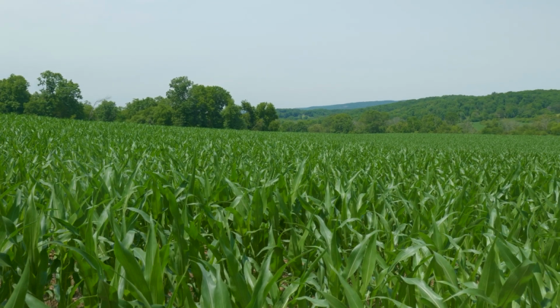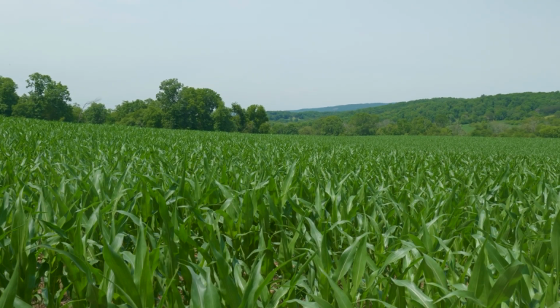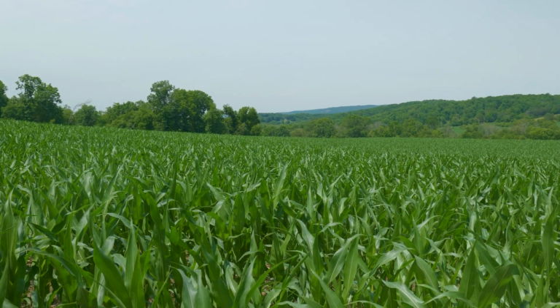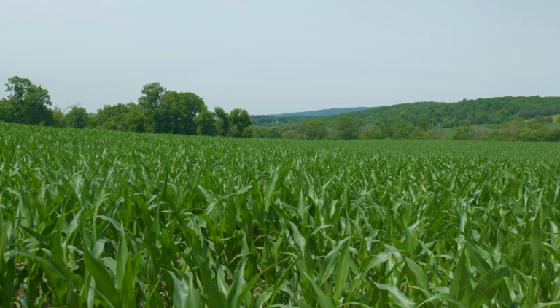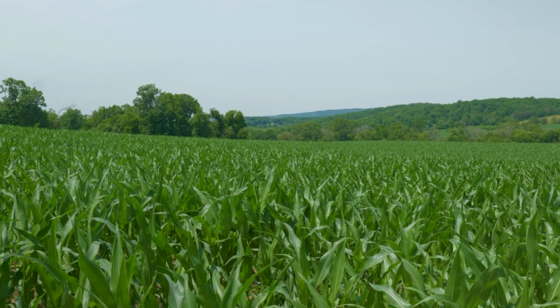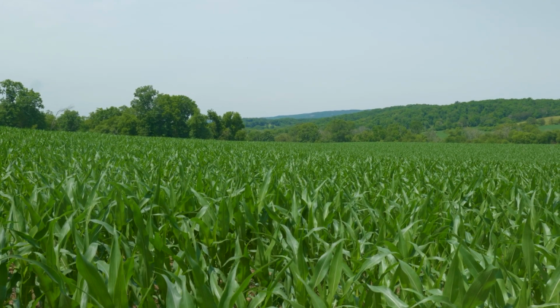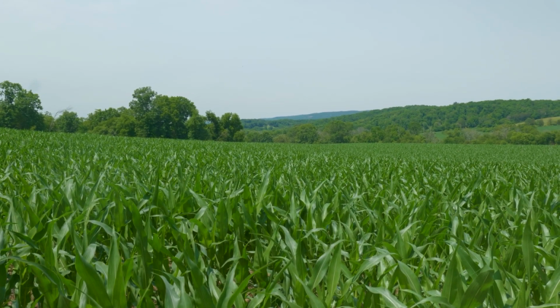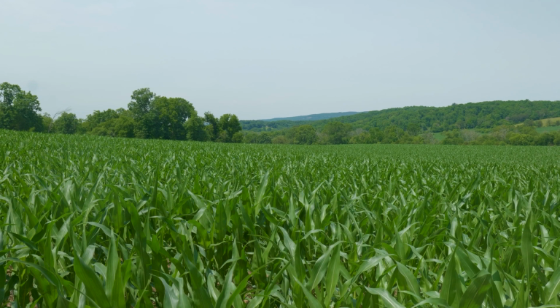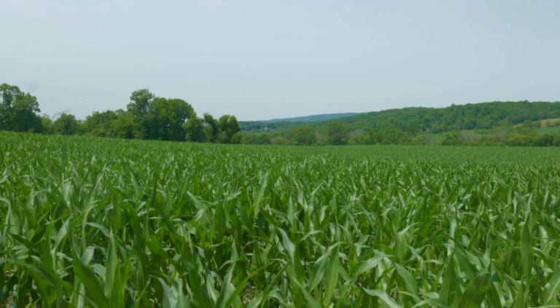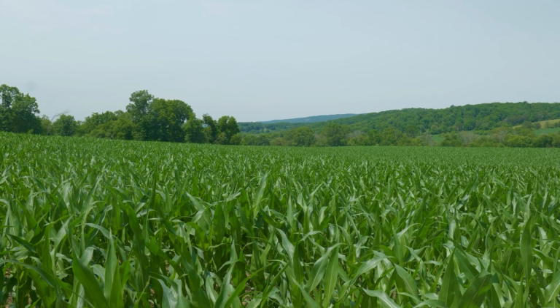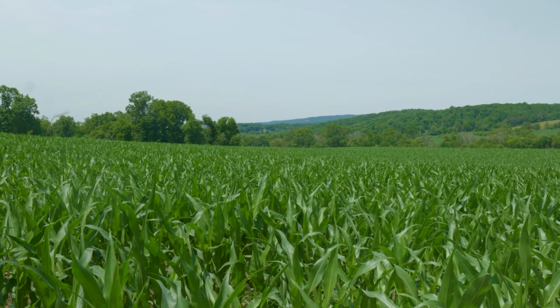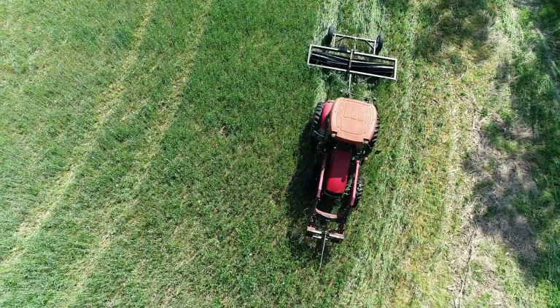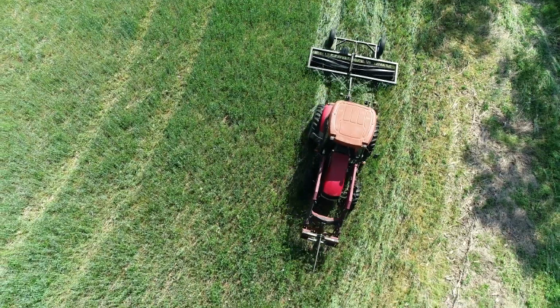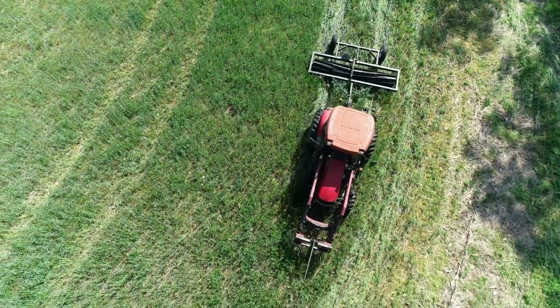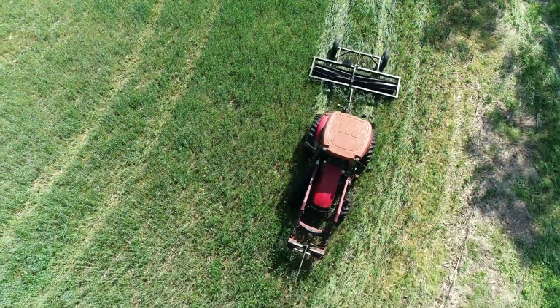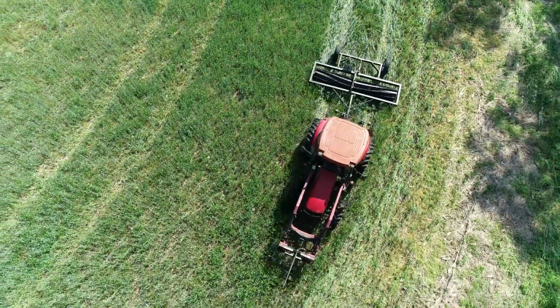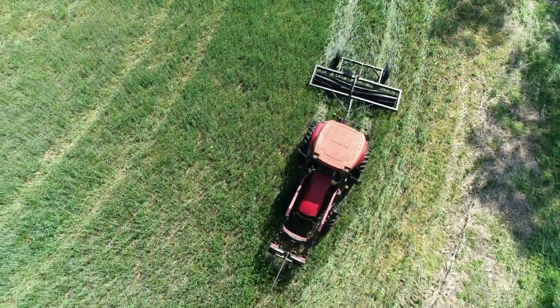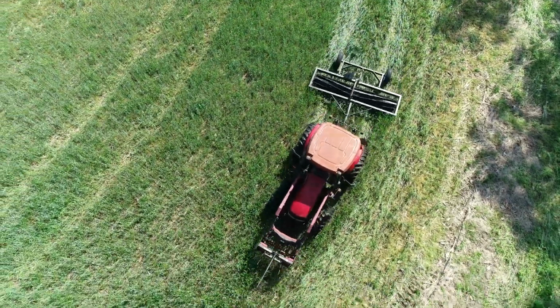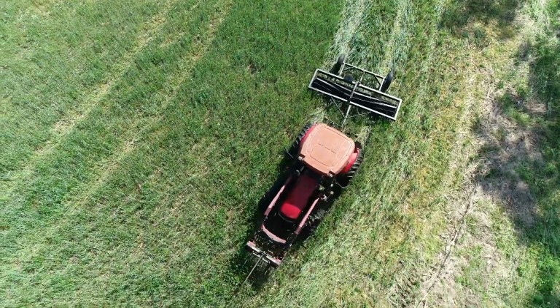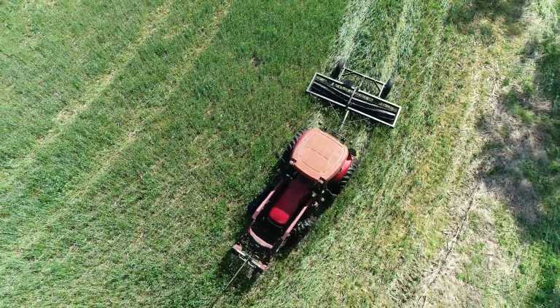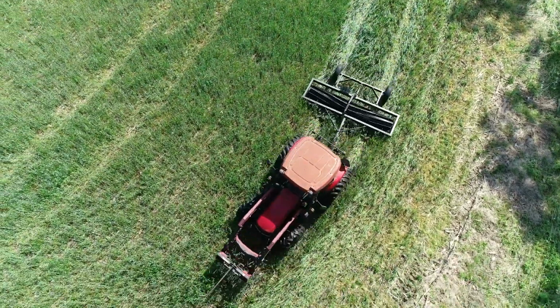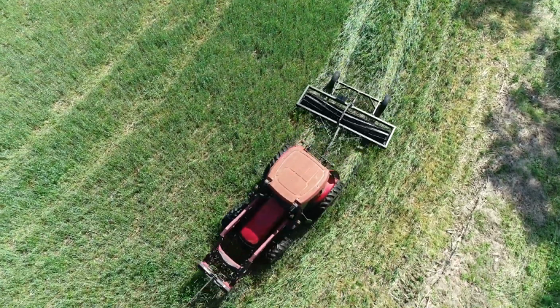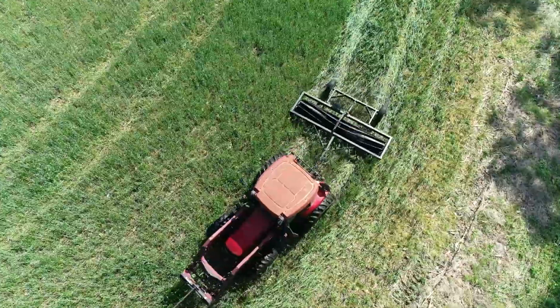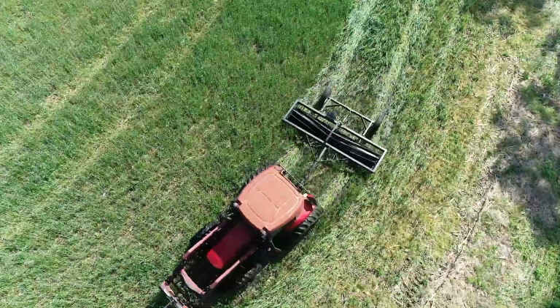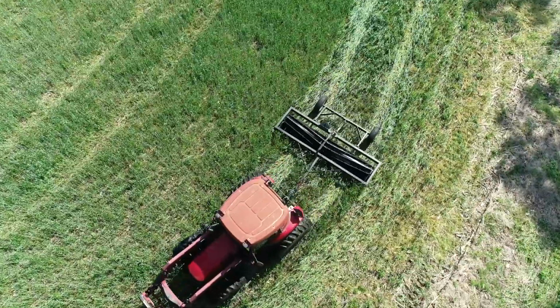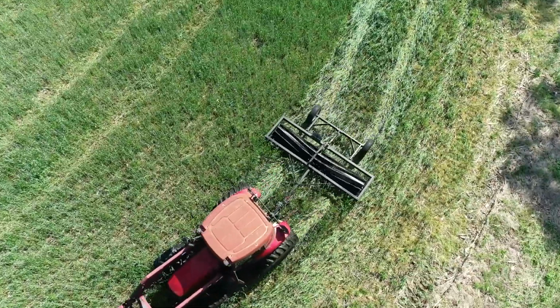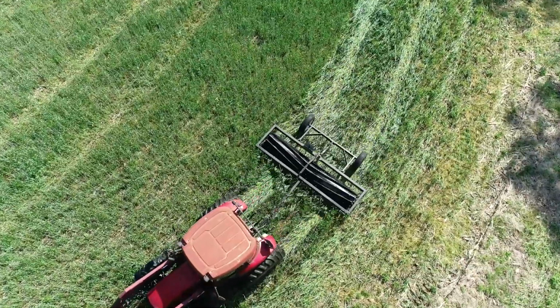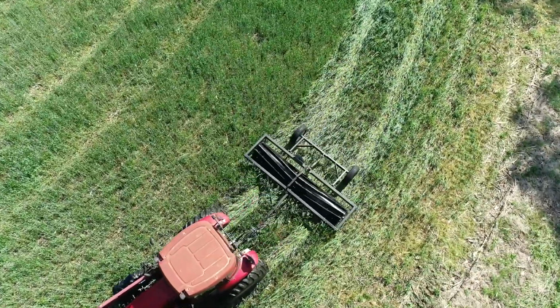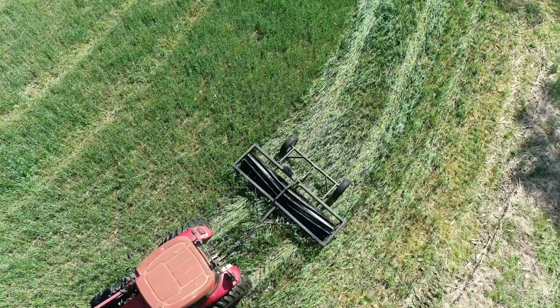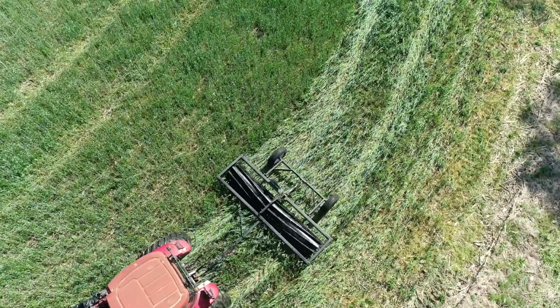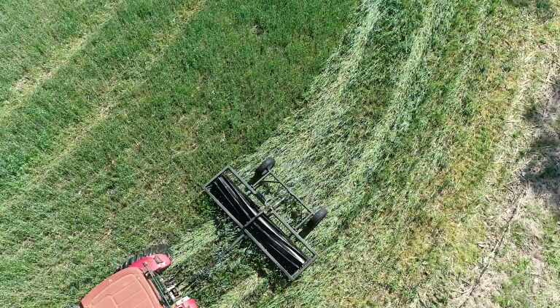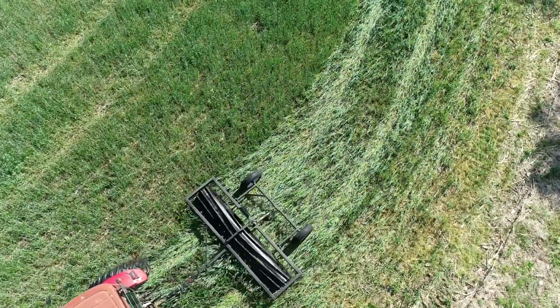Cover crops — it's more work, but it's well worth it if a person would take the time to do it. It saved your bottom line. It might save your farming.